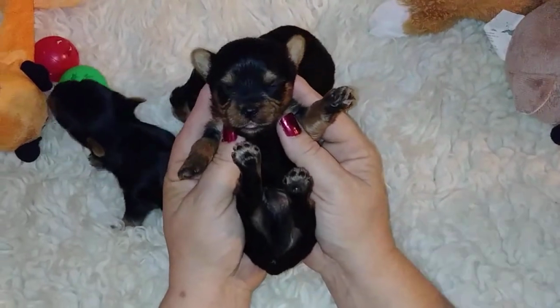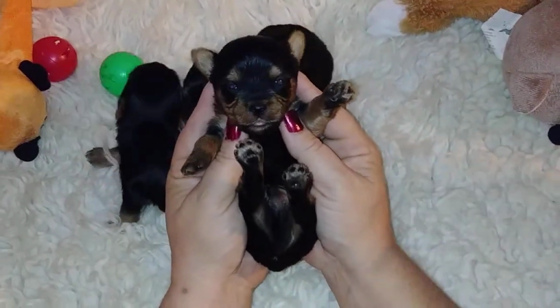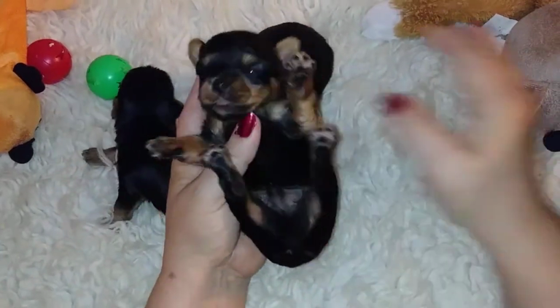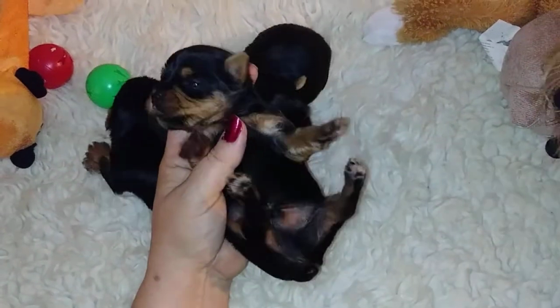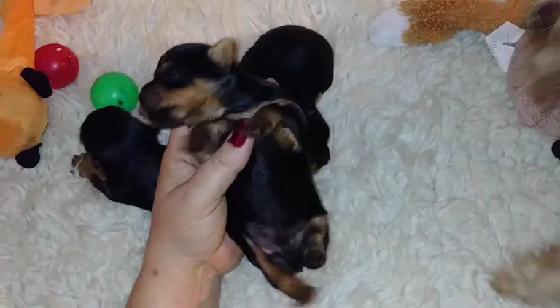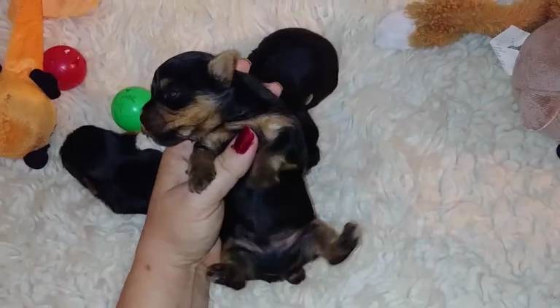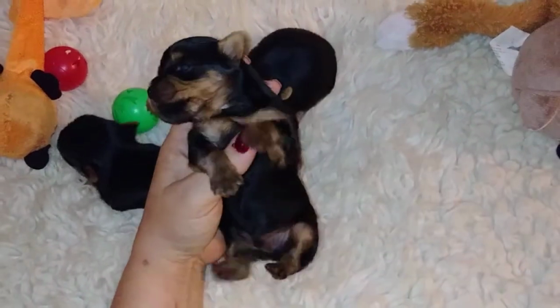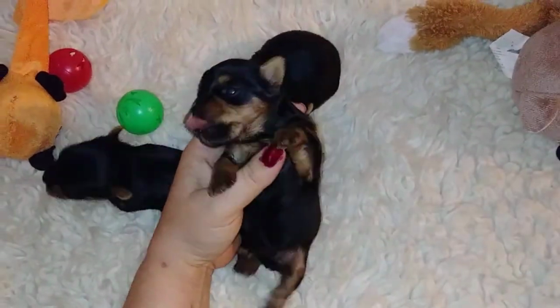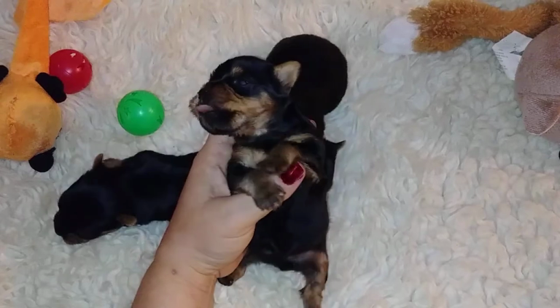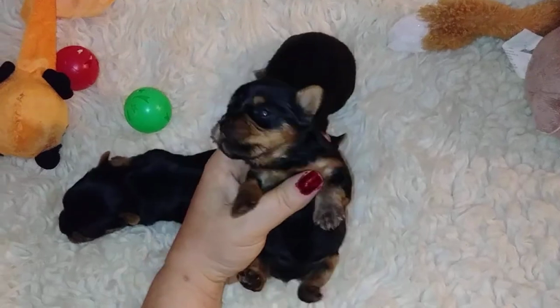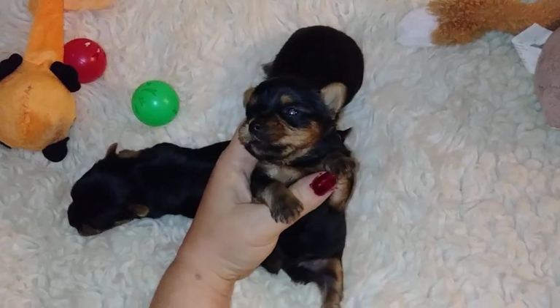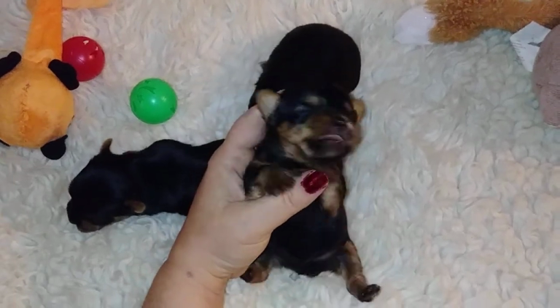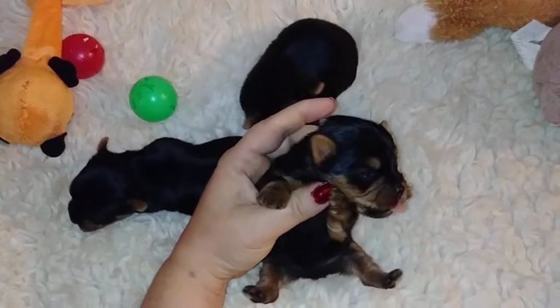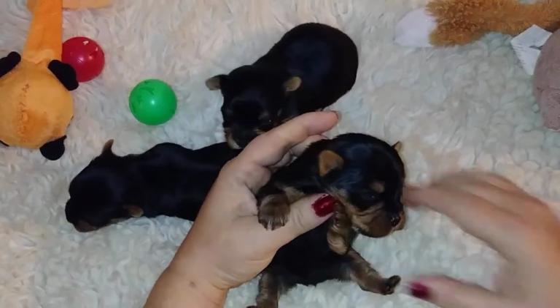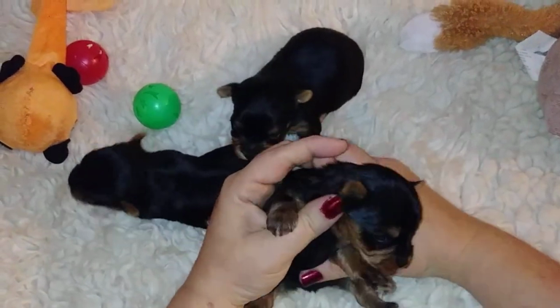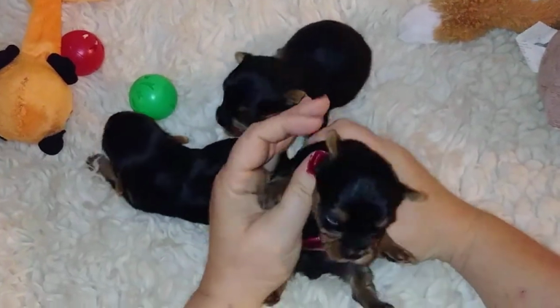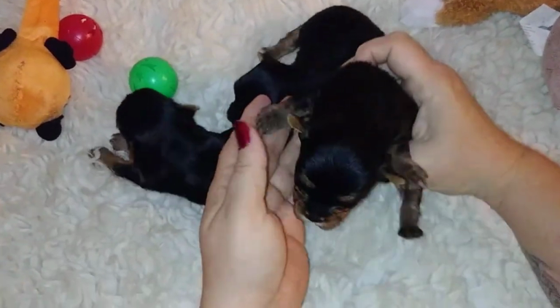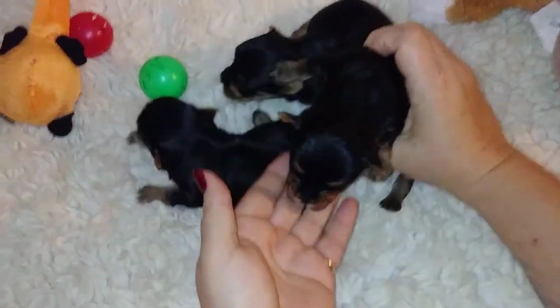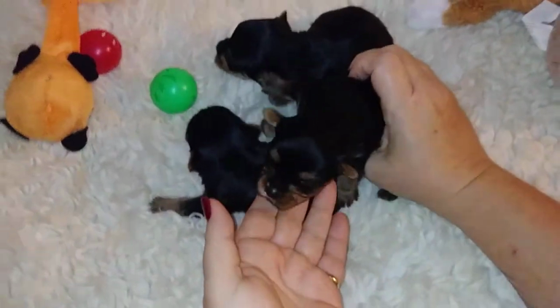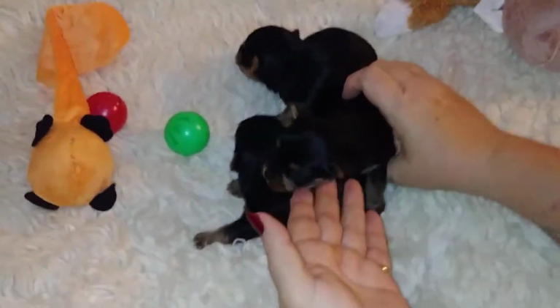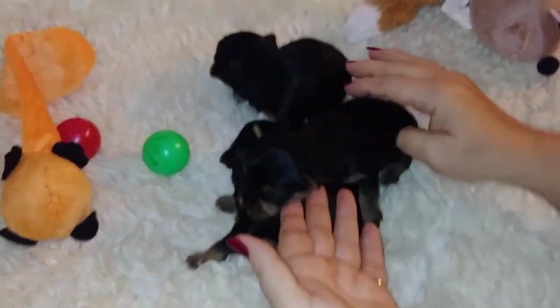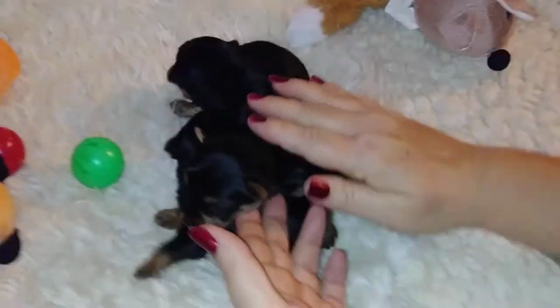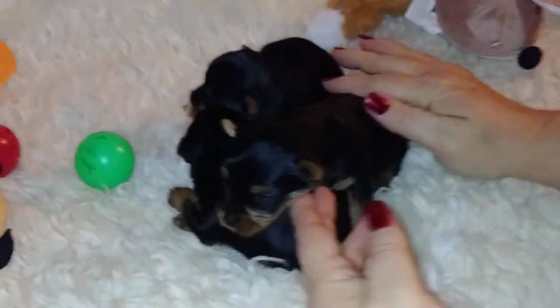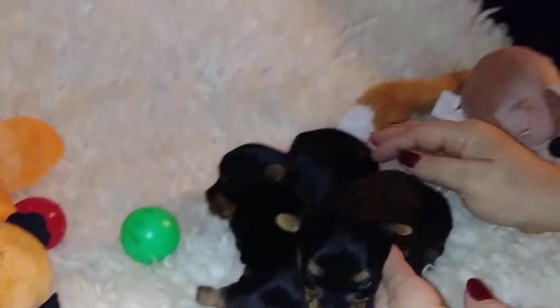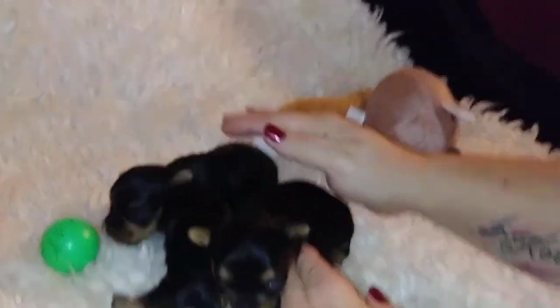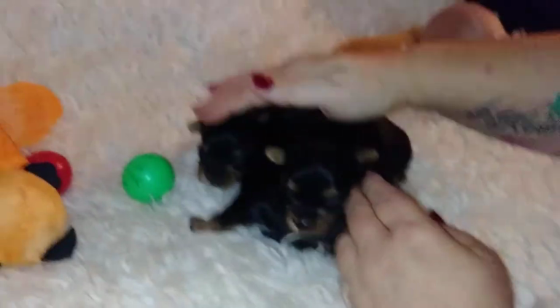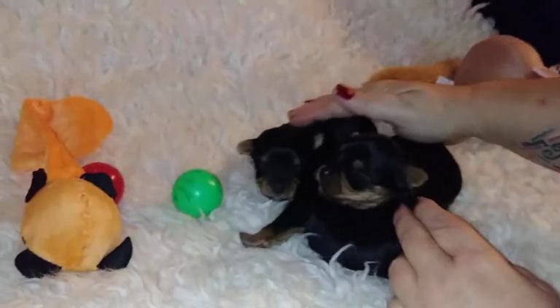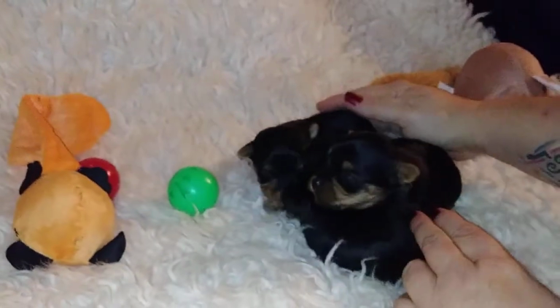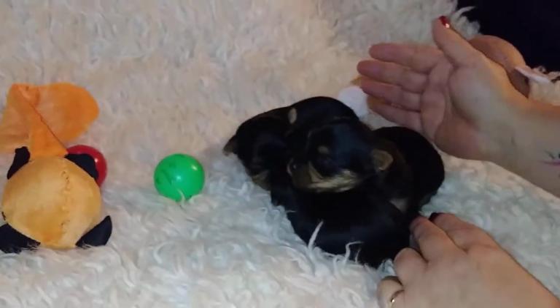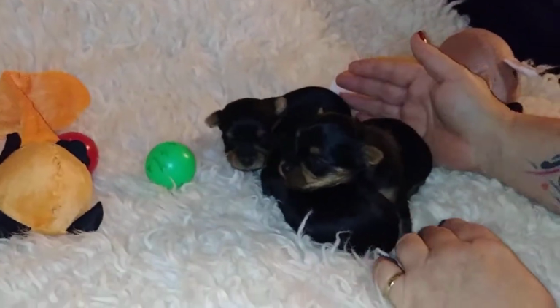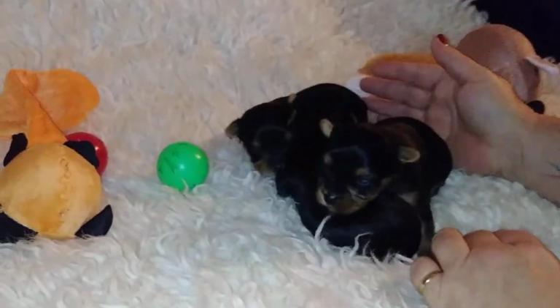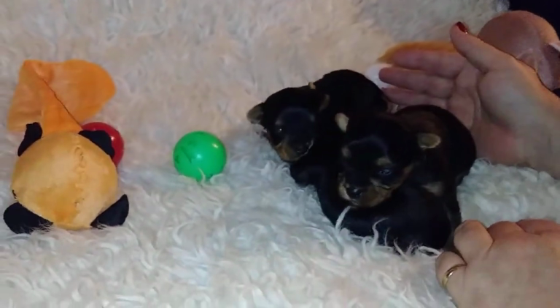All these babies are AKC registered from Delilah and Gage. They will be vet checked, vaccinated, and one year genetic health guaranteed on written contract.